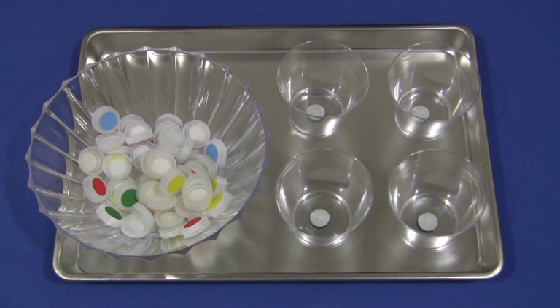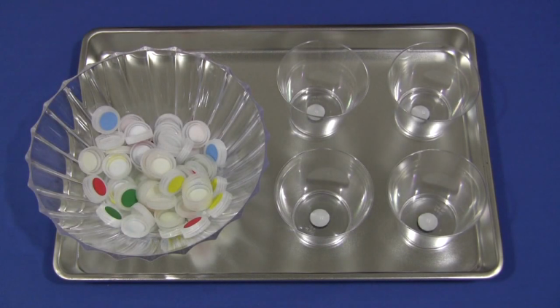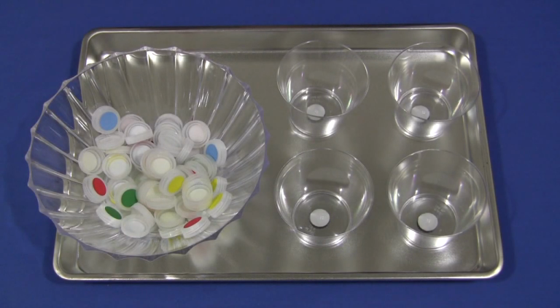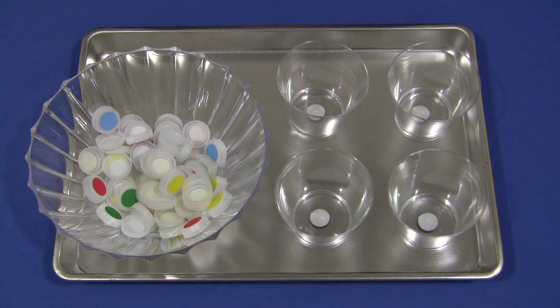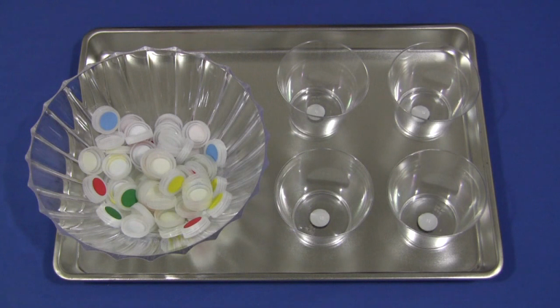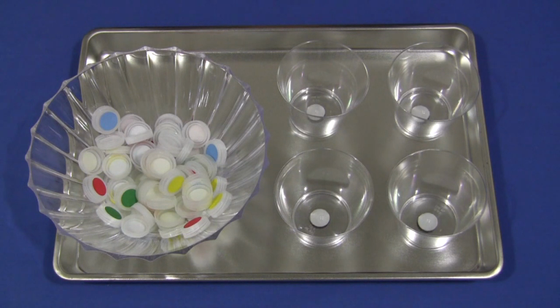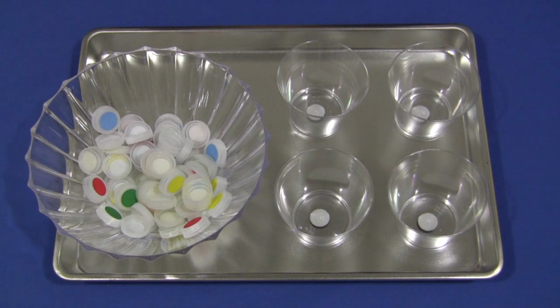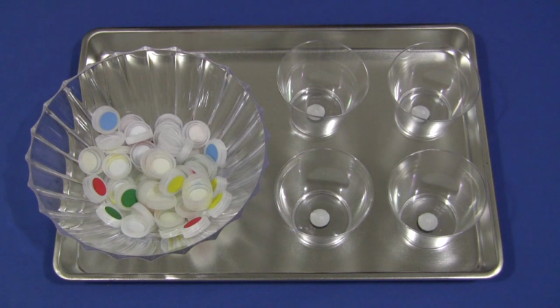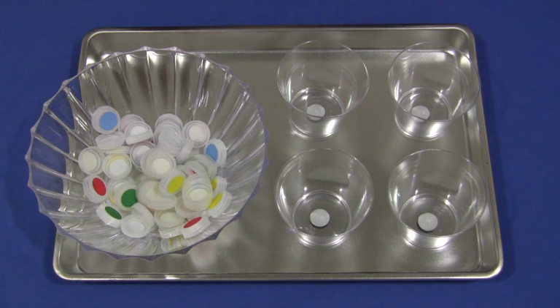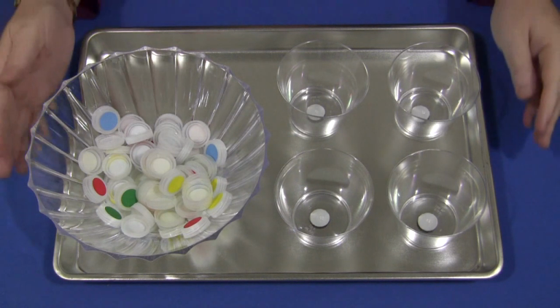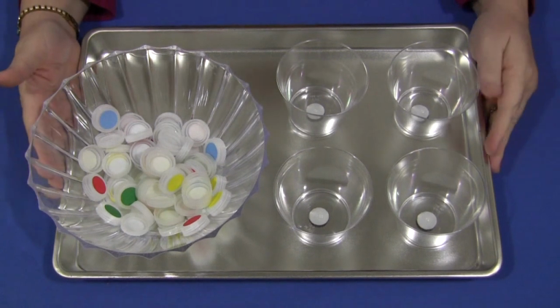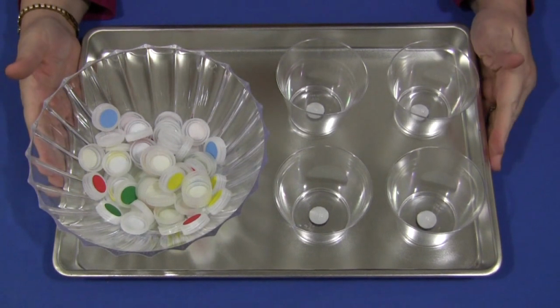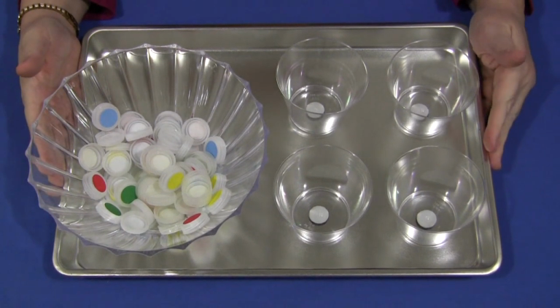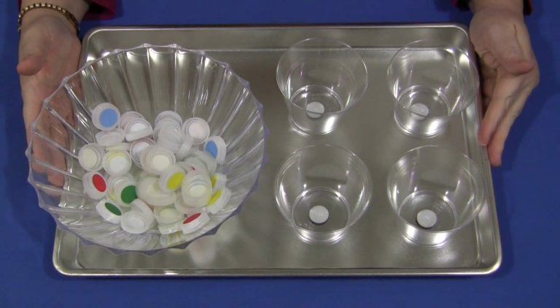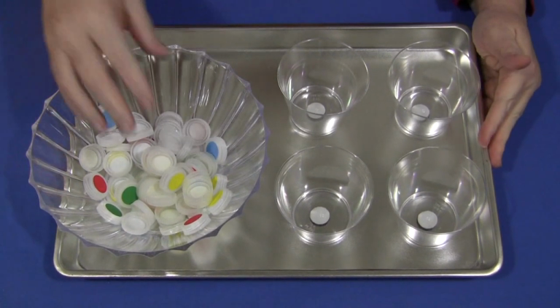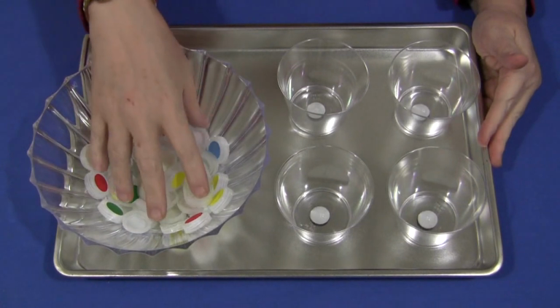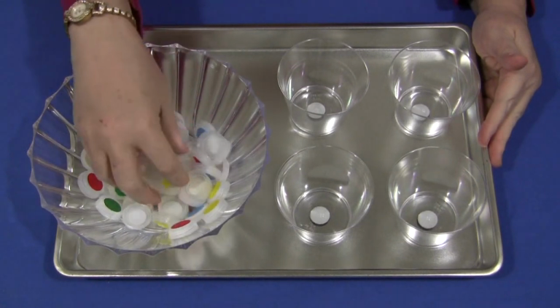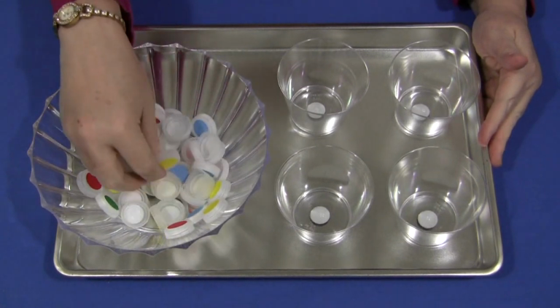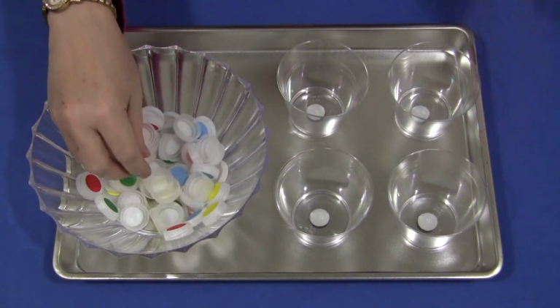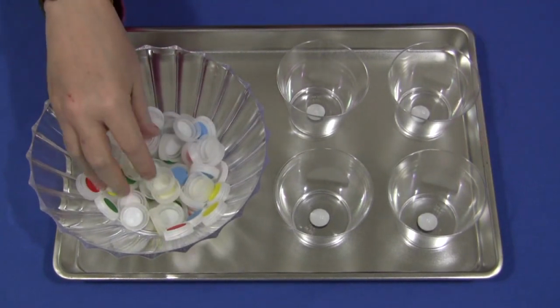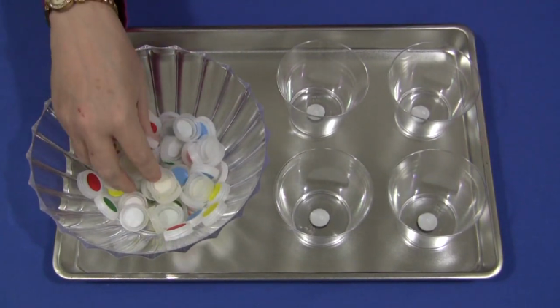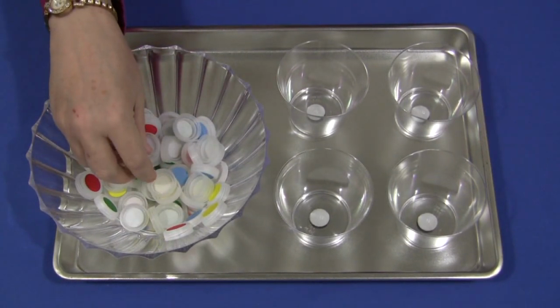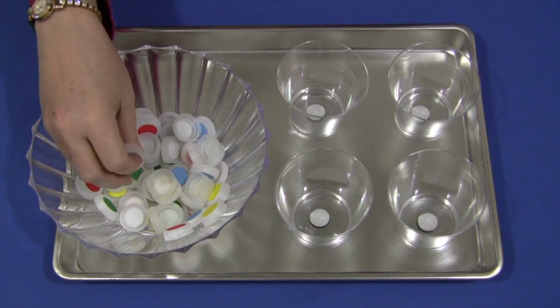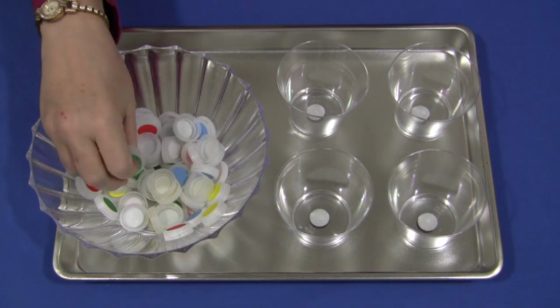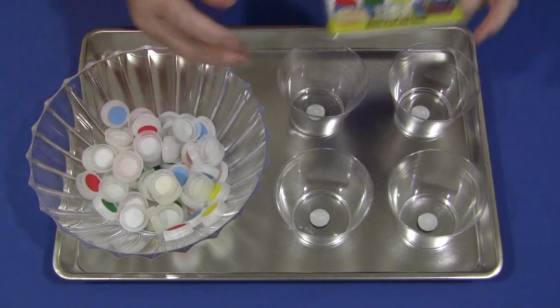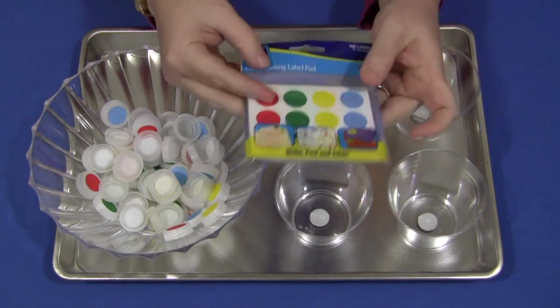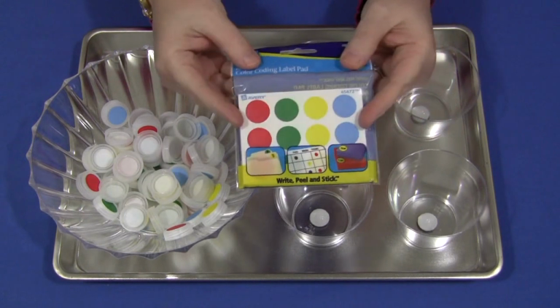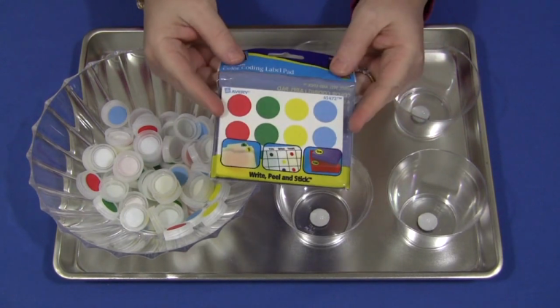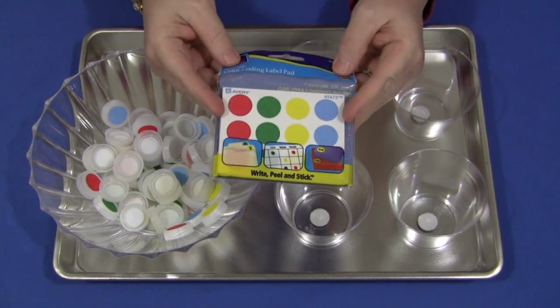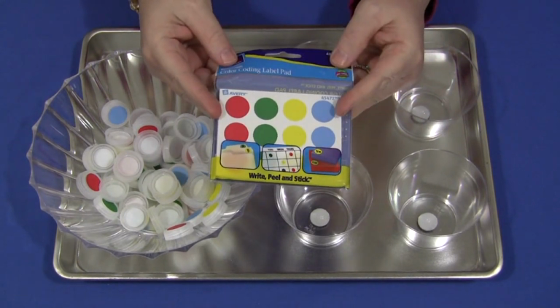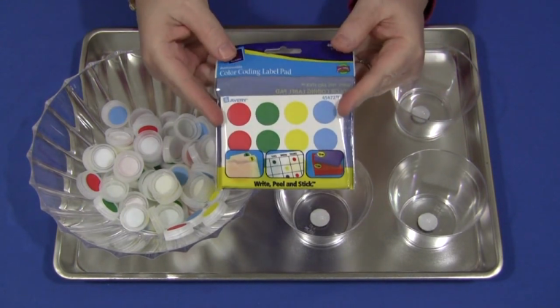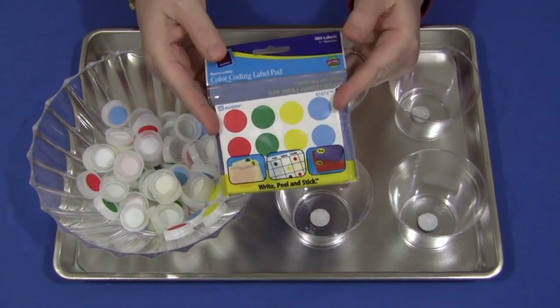Hi, I'm Sheila Levette with ChildcareLand.com. Today I want to share with you bottle cap color sorting. You will need to have water bottle caps, and on the water bottle caps I've put these stickers — the color coding labels.